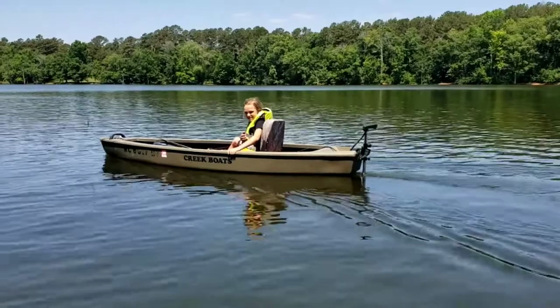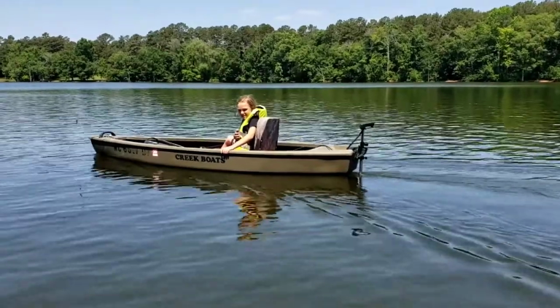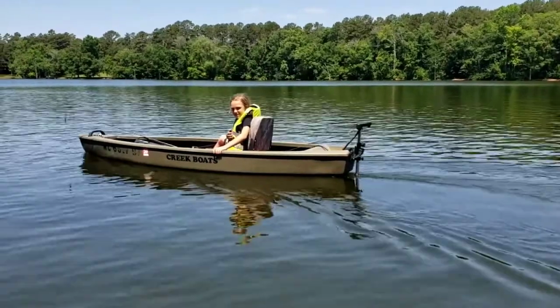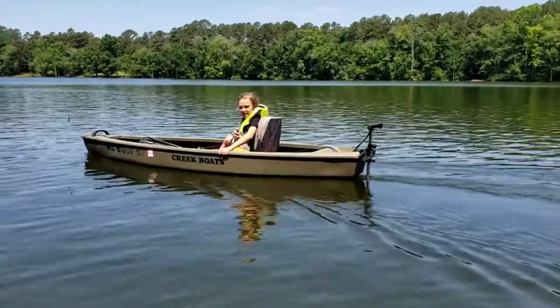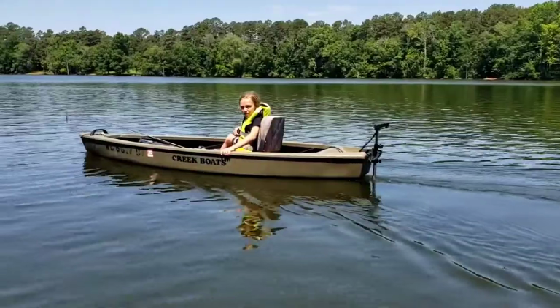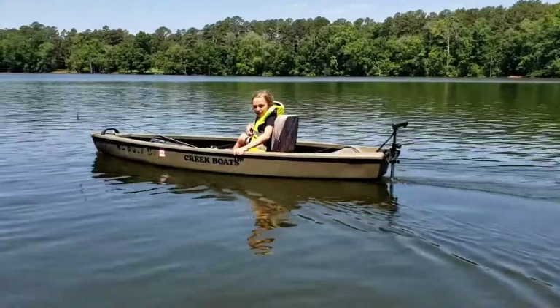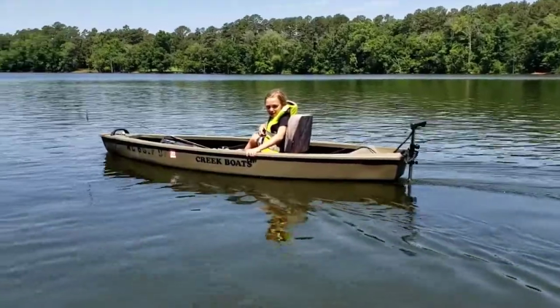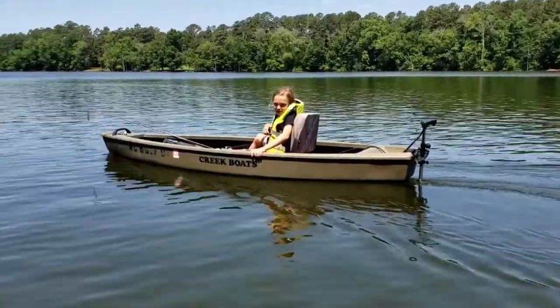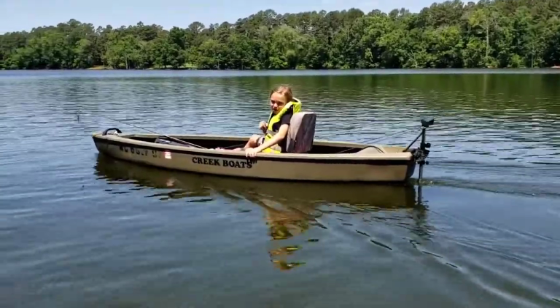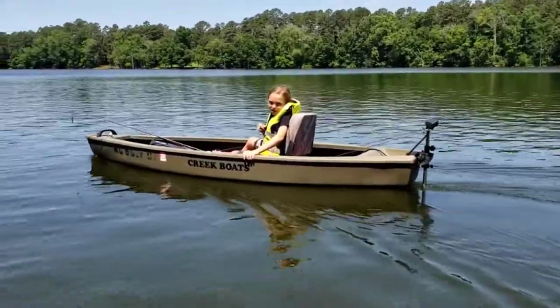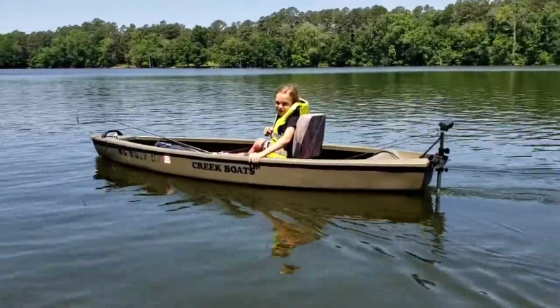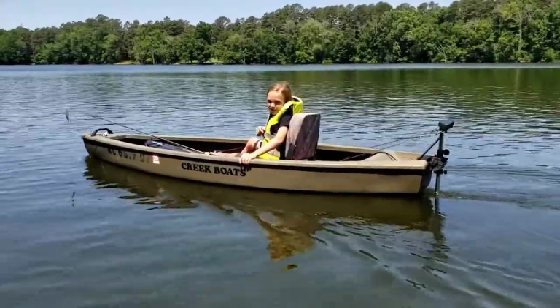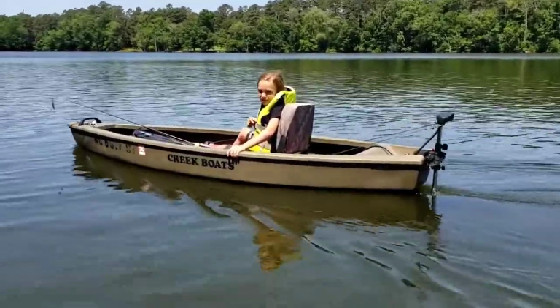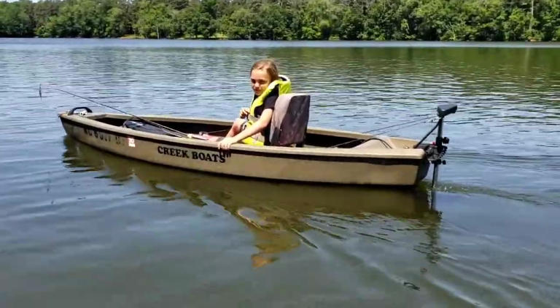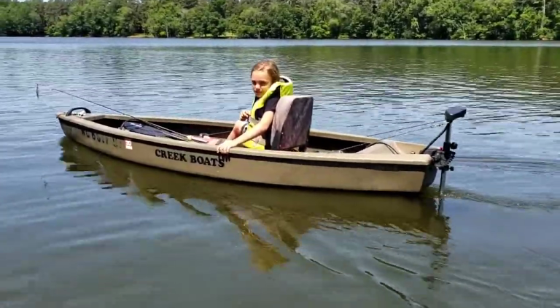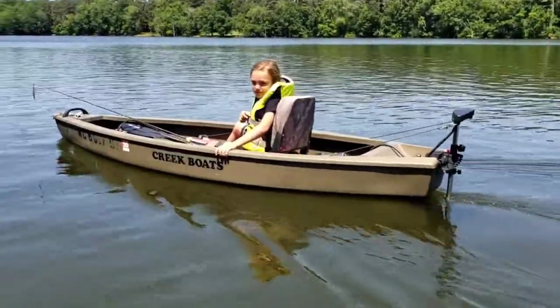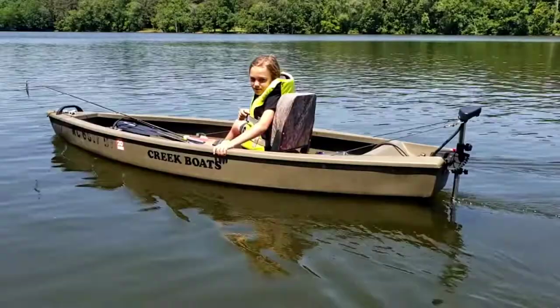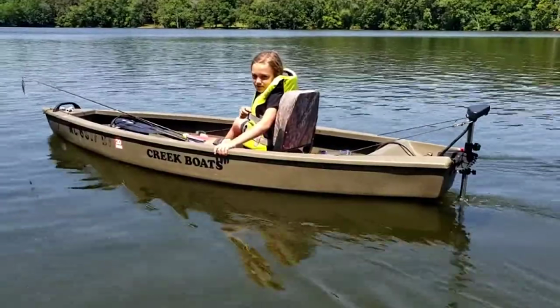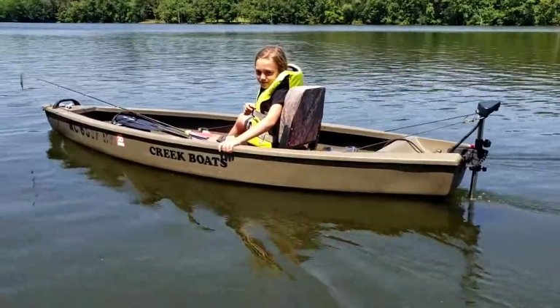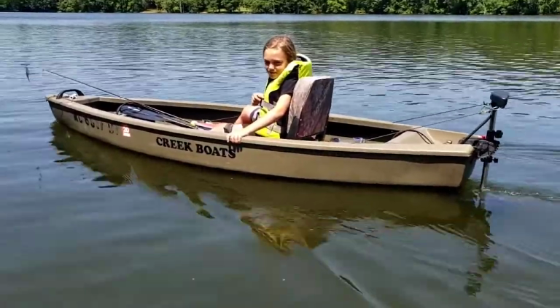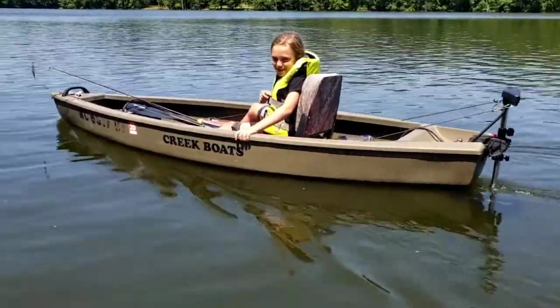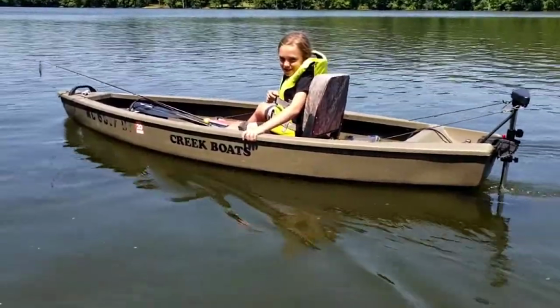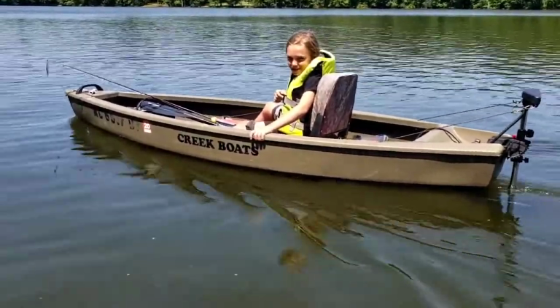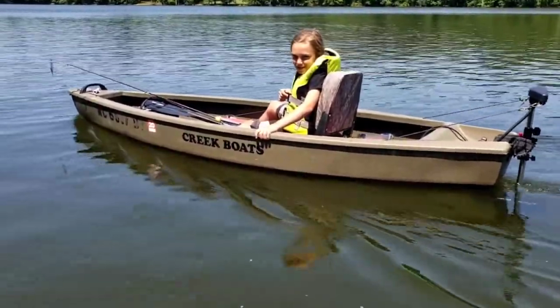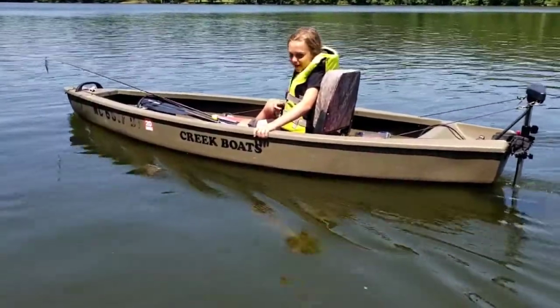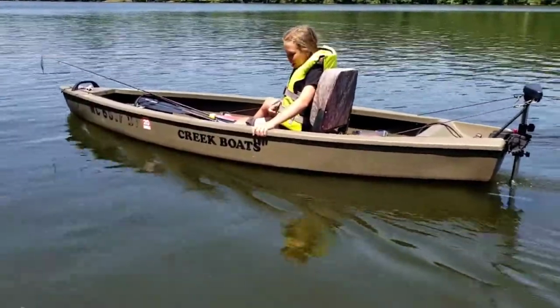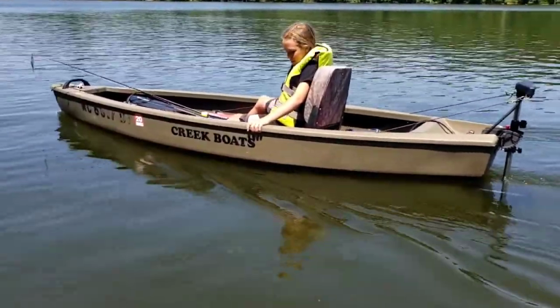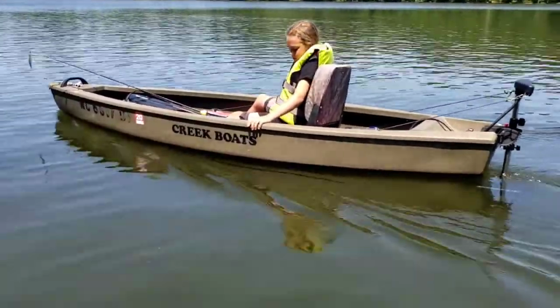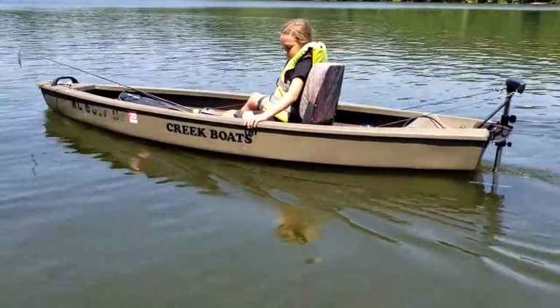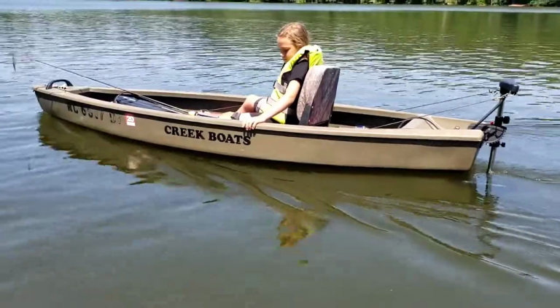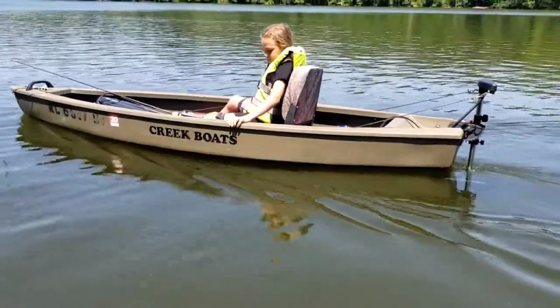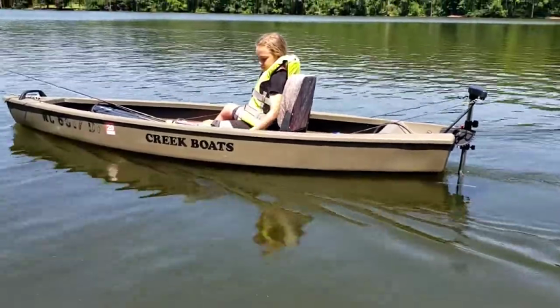Hey guys, this is Gerald and Aubrey with Bass Cake Adventures. Aubrey wanted to show off her creek boat that she got a while back, and this is actually the first time she's had a chance to go out on it.